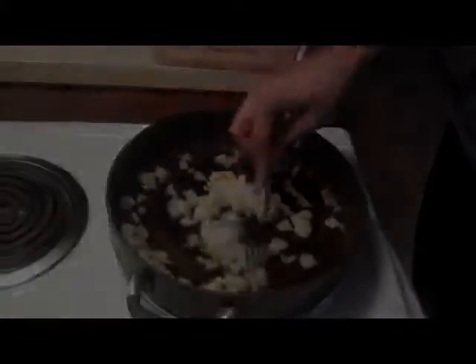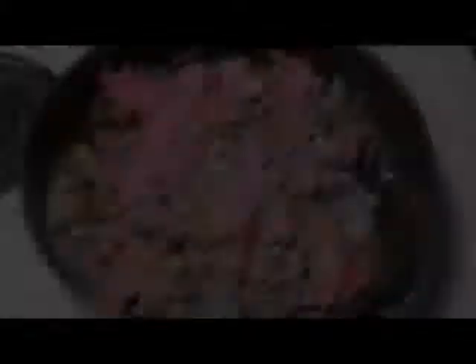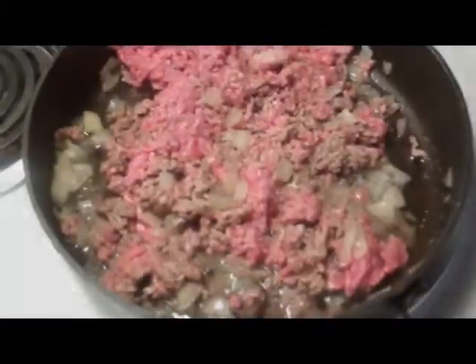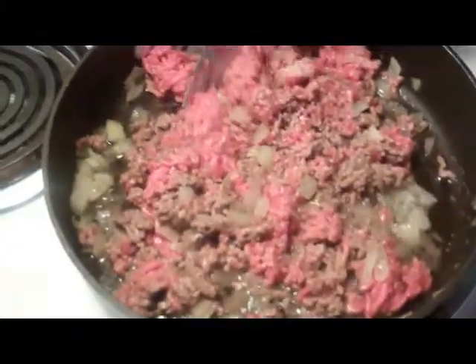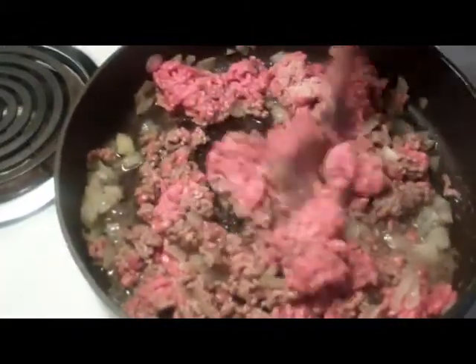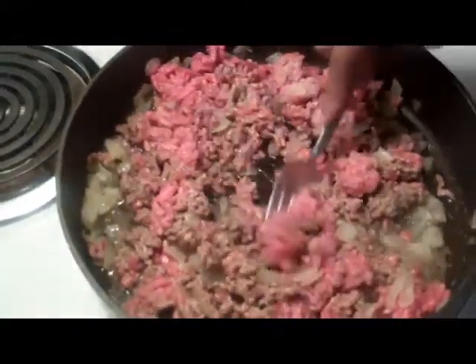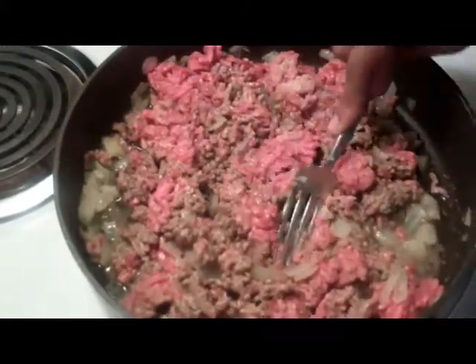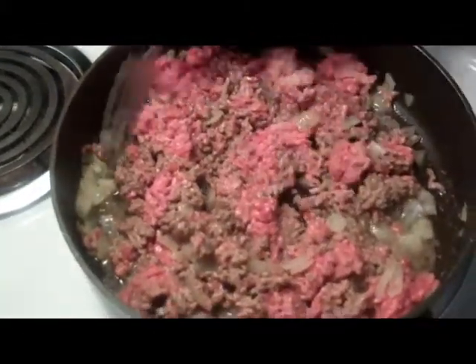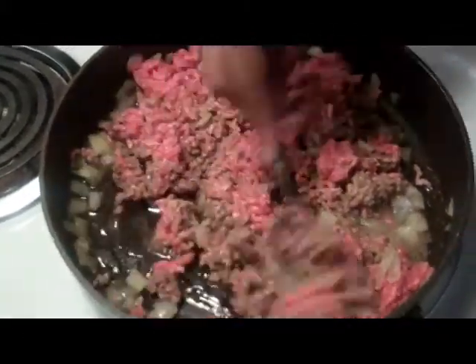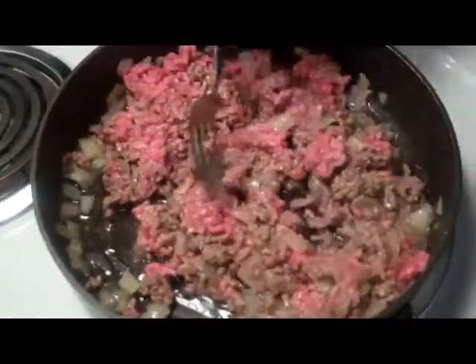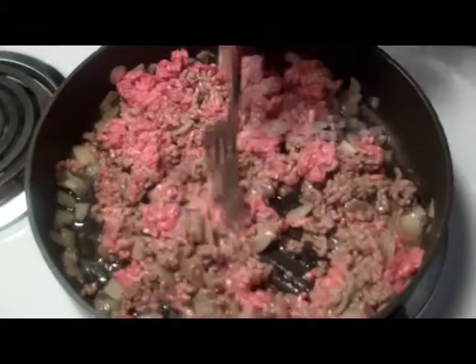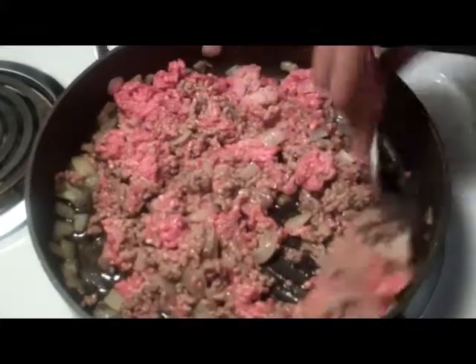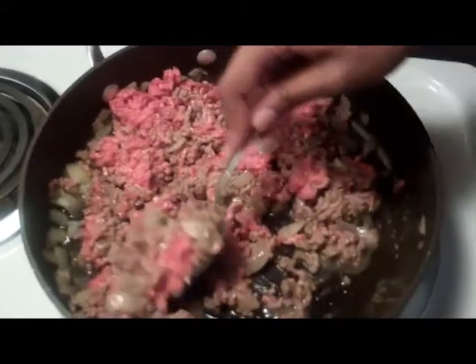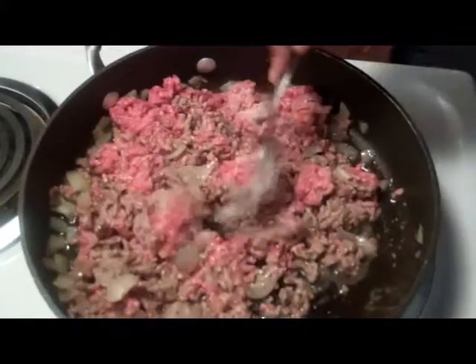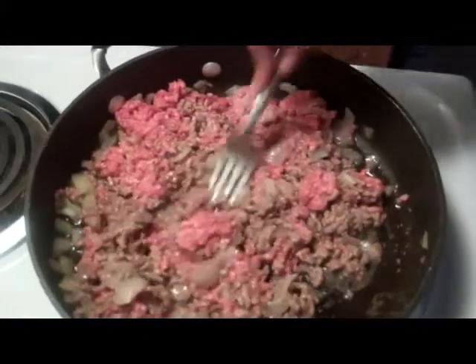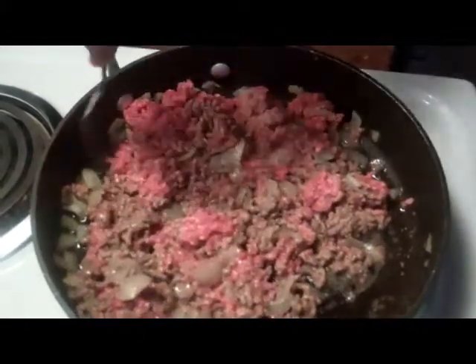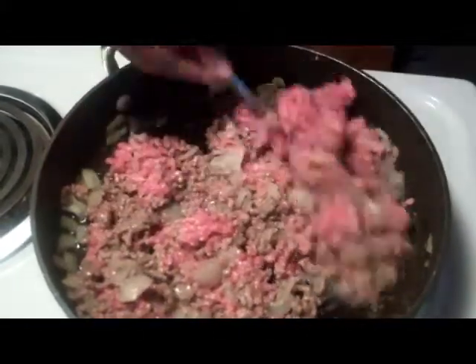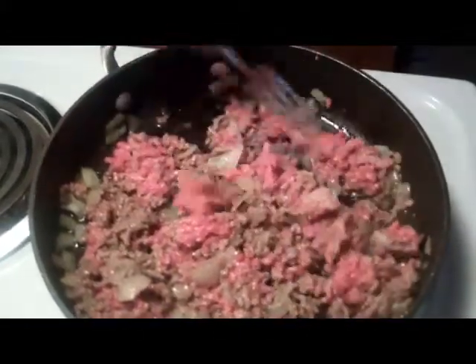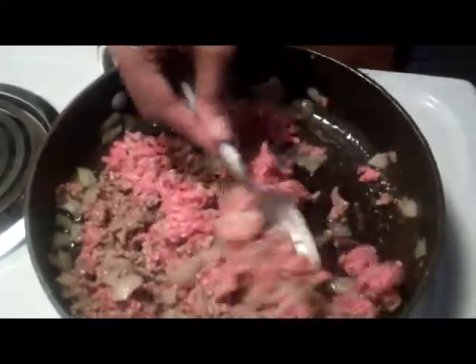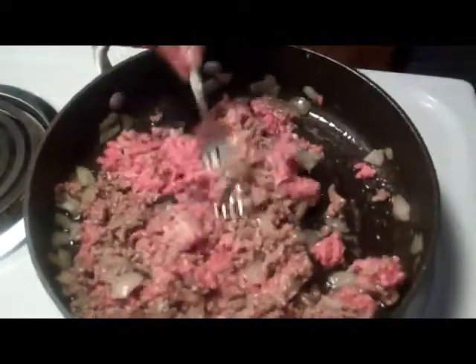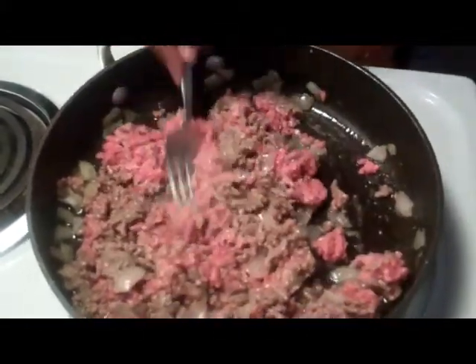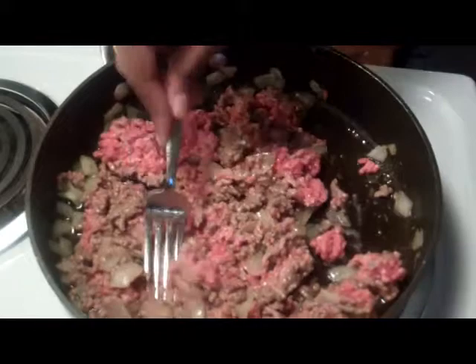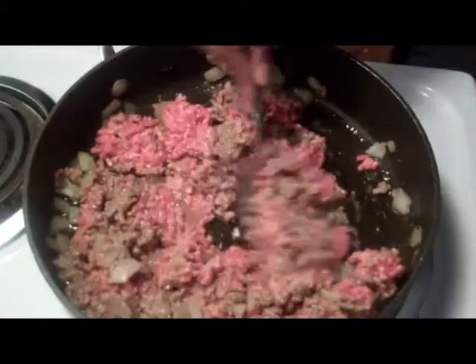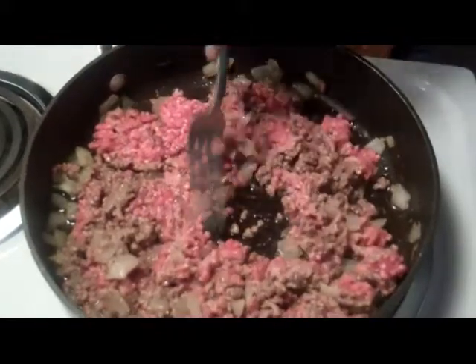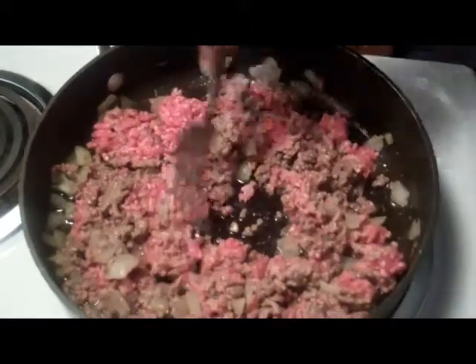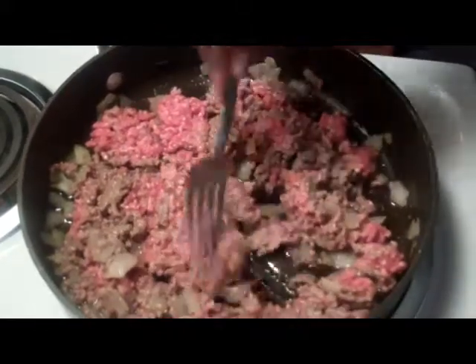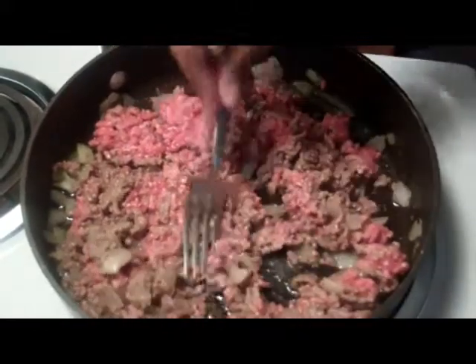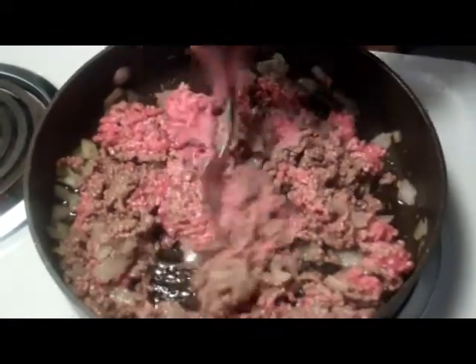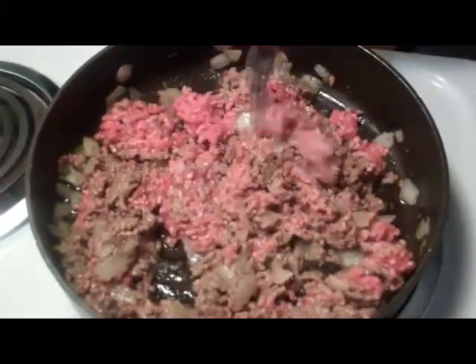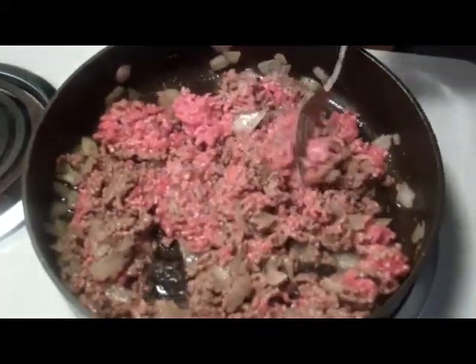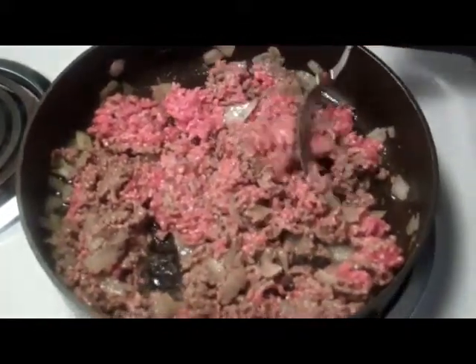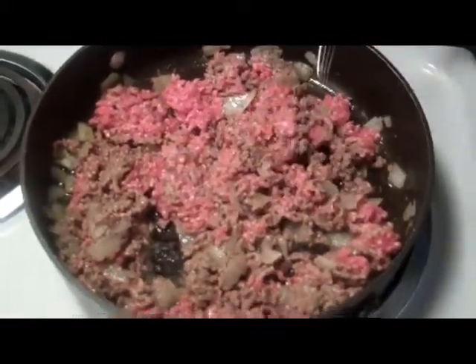Now that the onions have finished sauteing, I went ahead and added the ground beef and seasoned it with salt, pepper, ground garlic powder, and ground onion powder. You're going to stir for a bit until it's nice and brown and the meat is fully cooked.